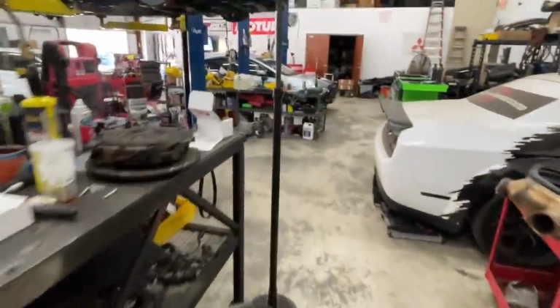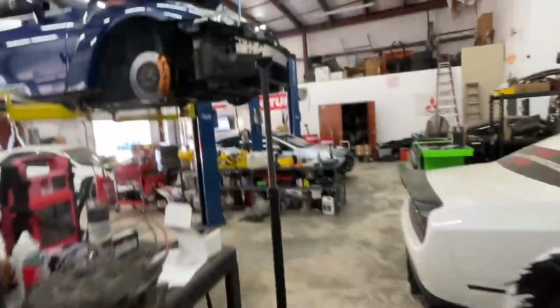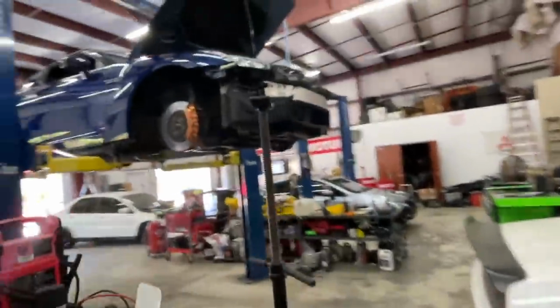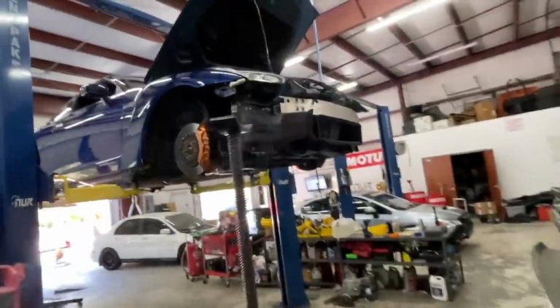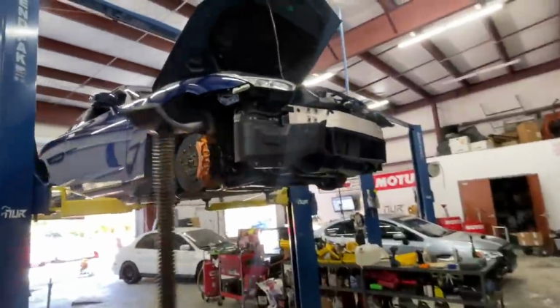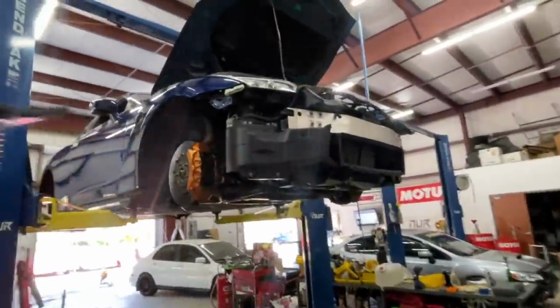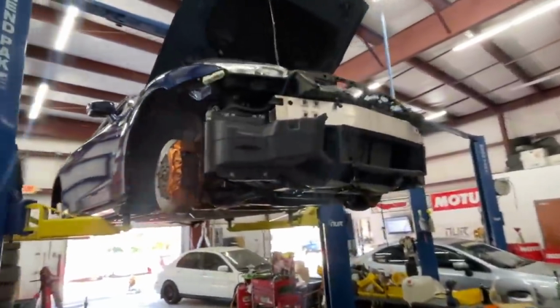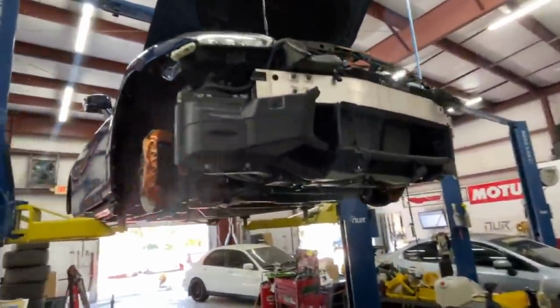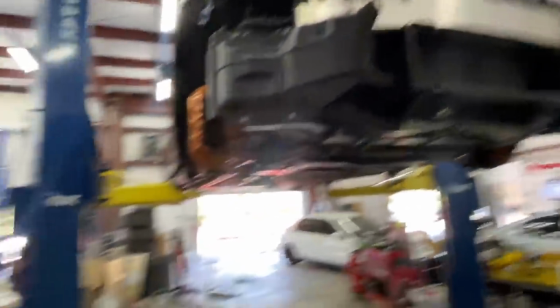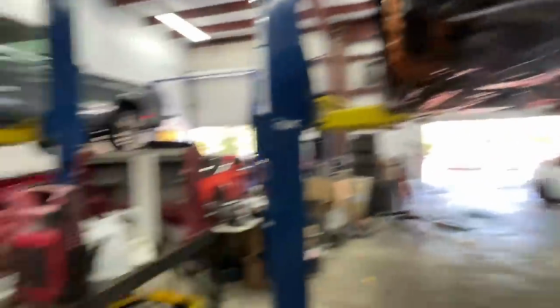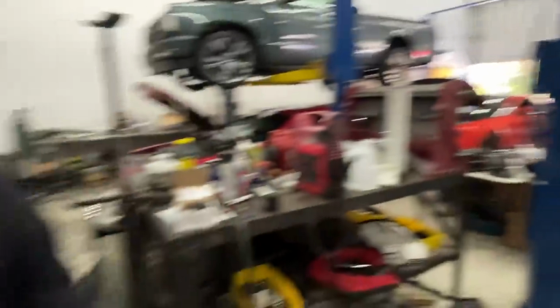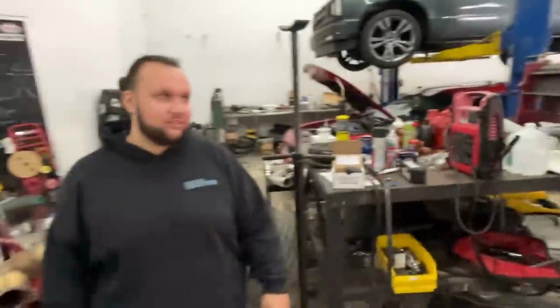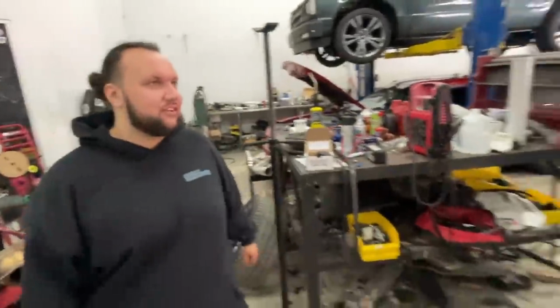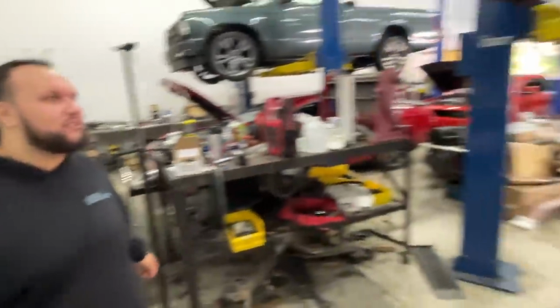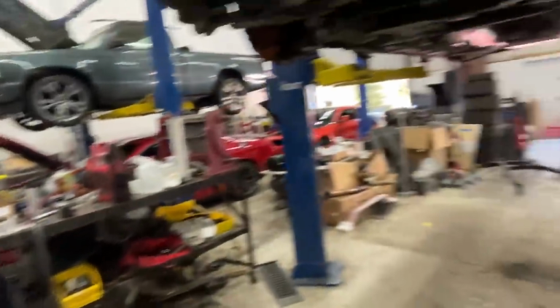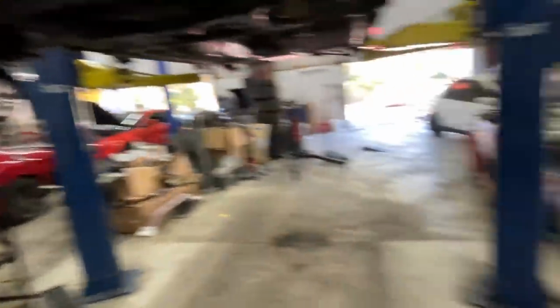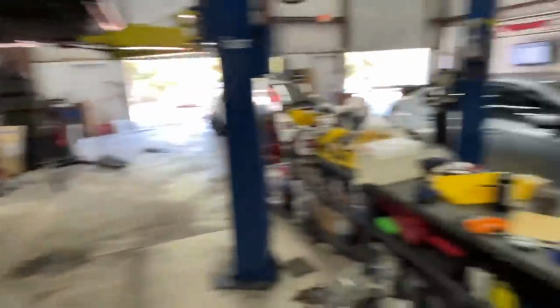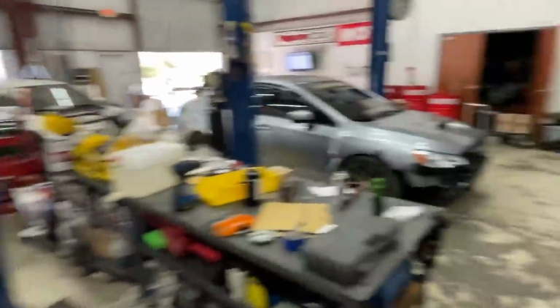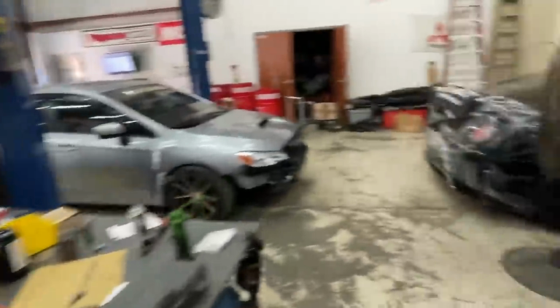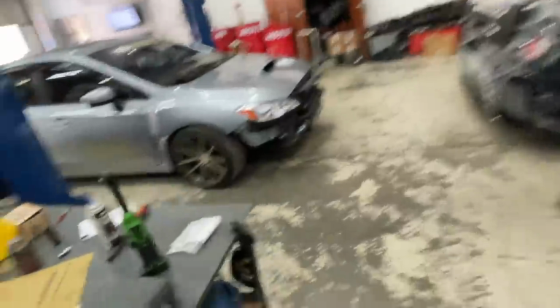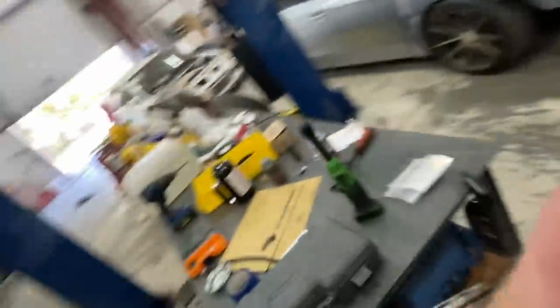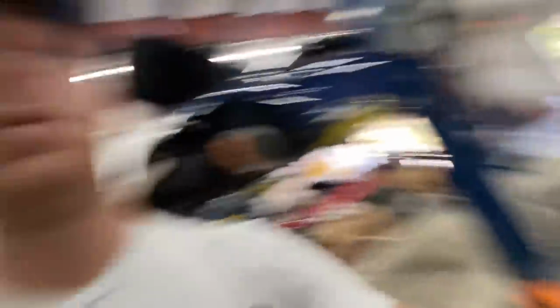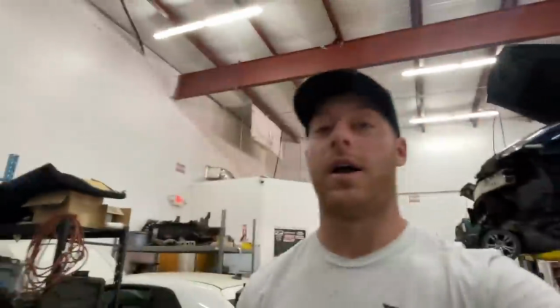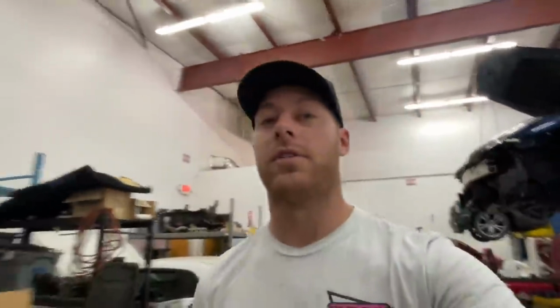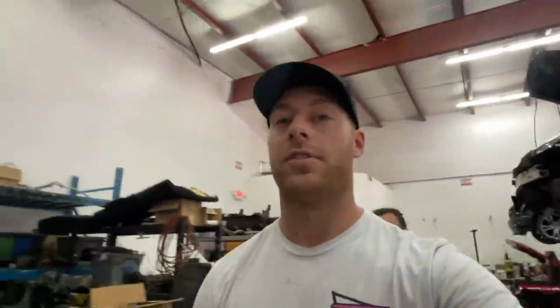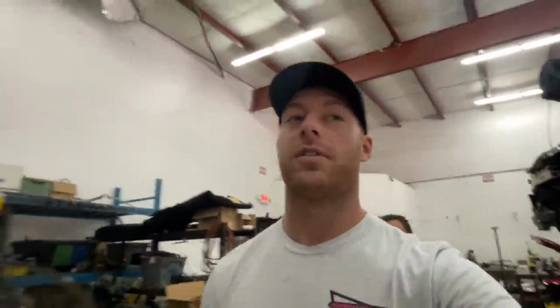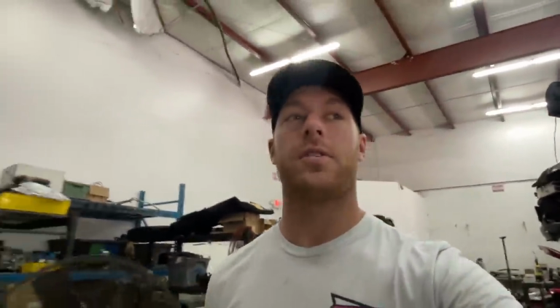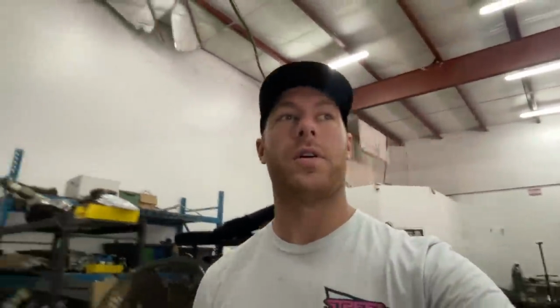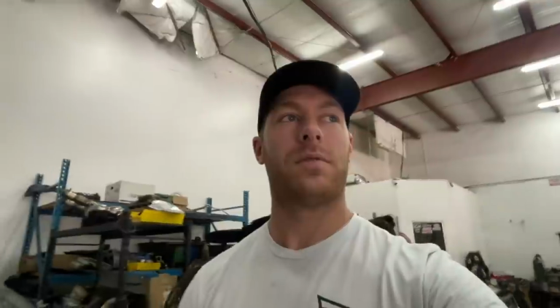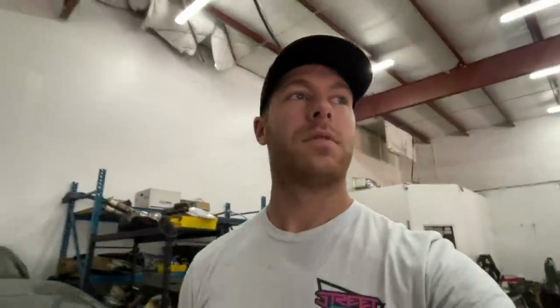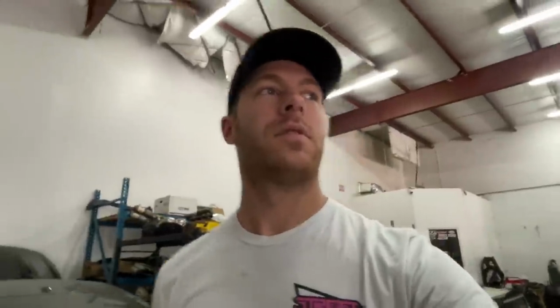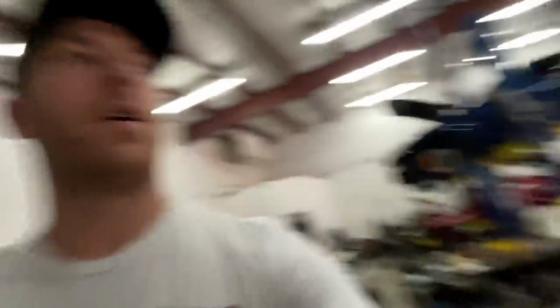This is Zach's GTR, guys. He's going for 1,300 to 1,400 horsepower. You can do a lot to those GTRs, I'll tell you what.